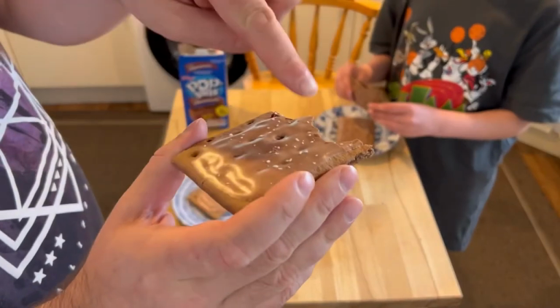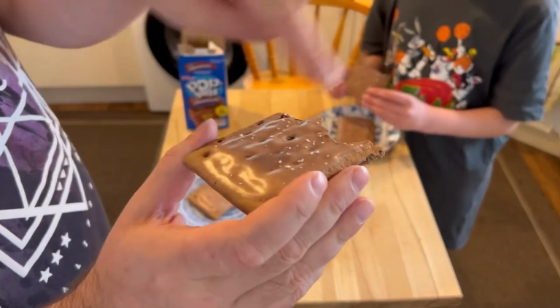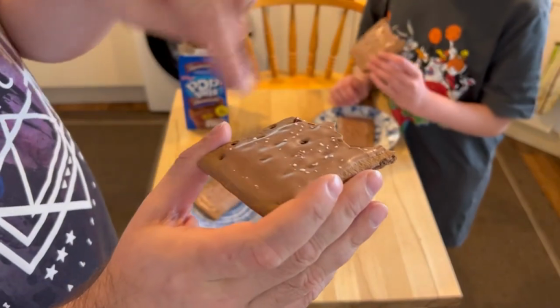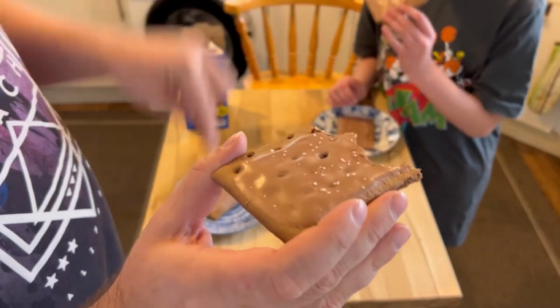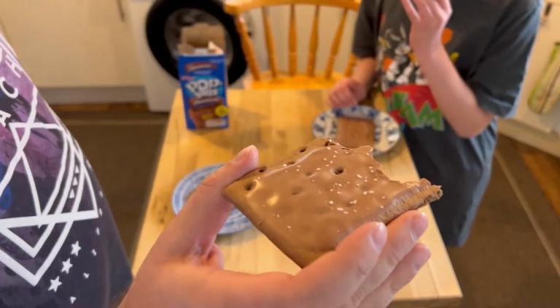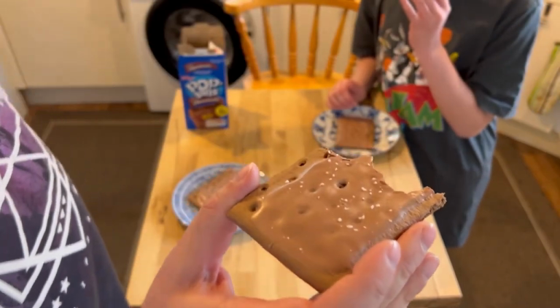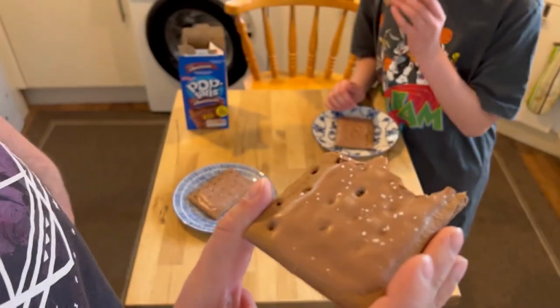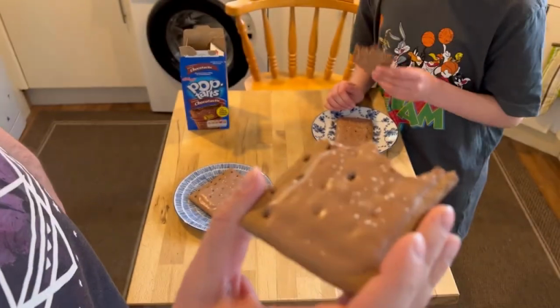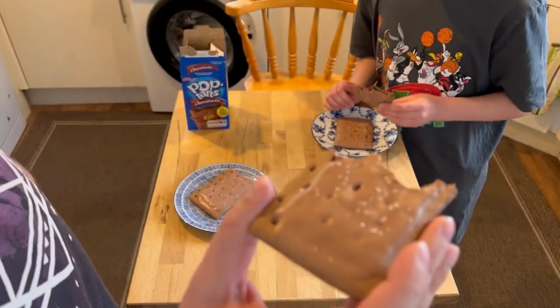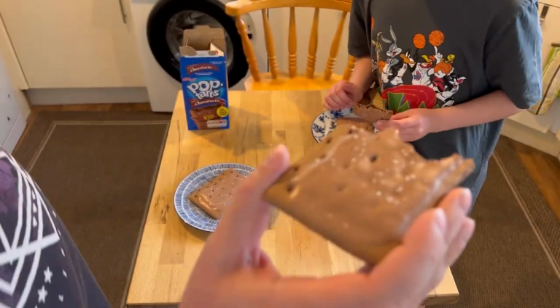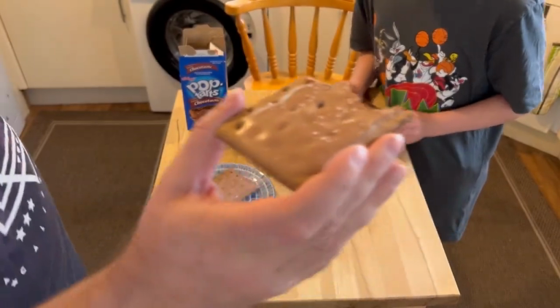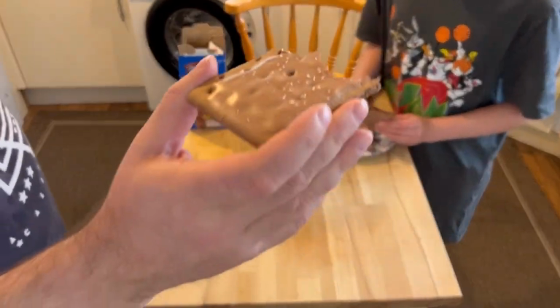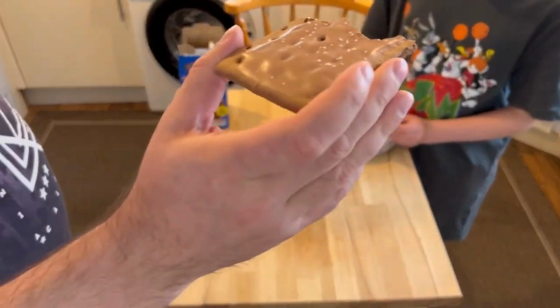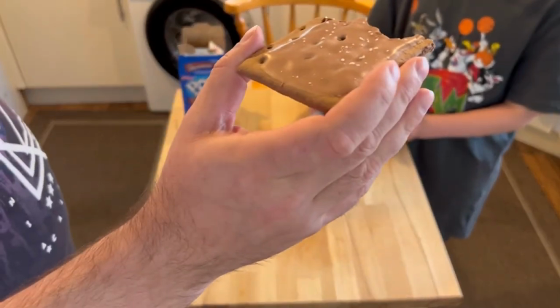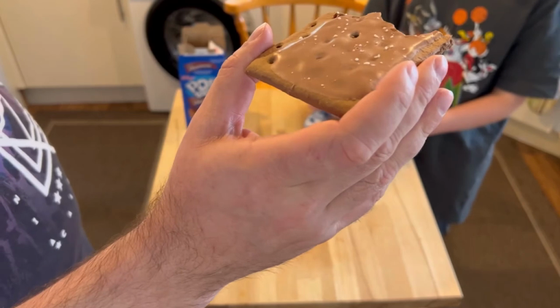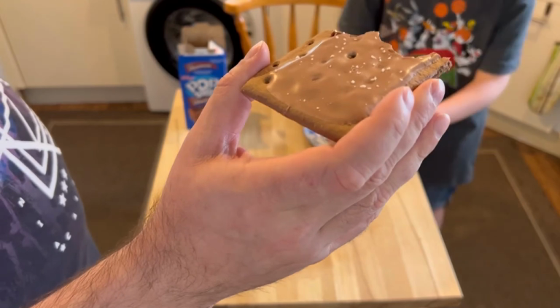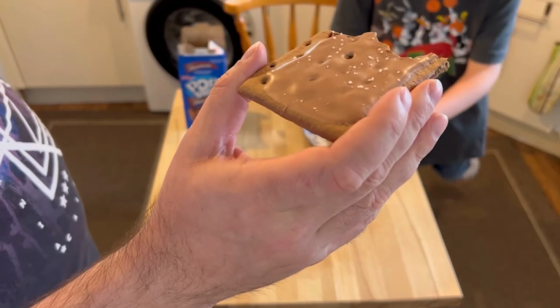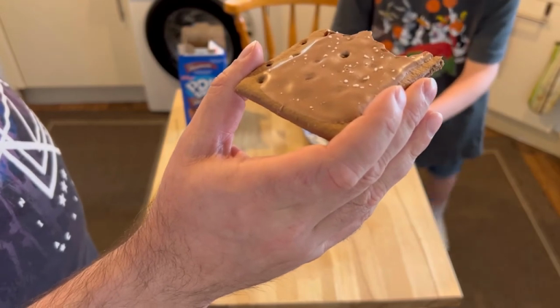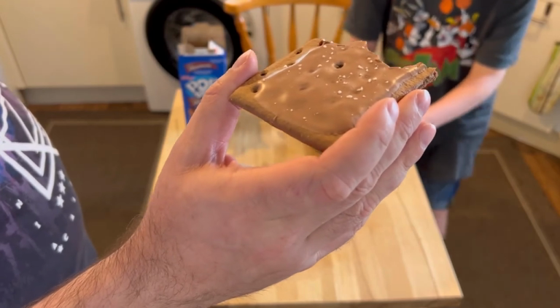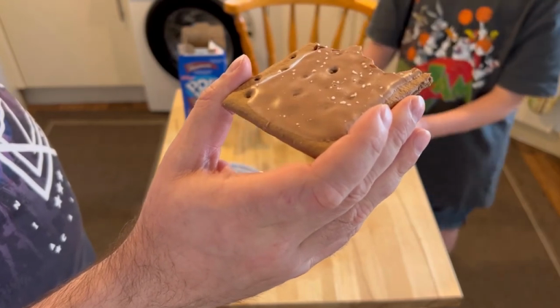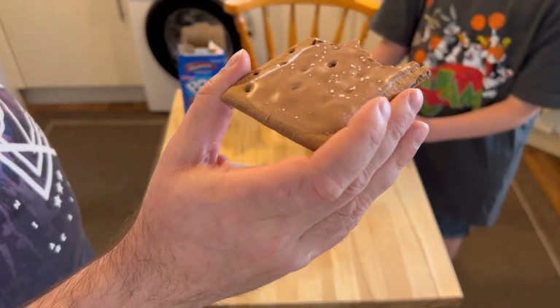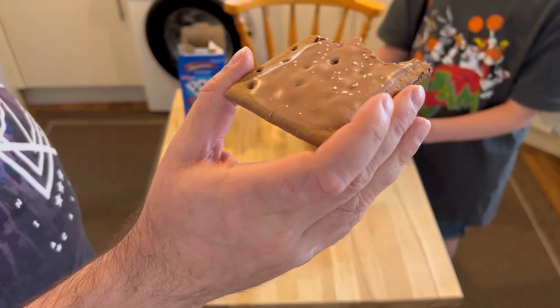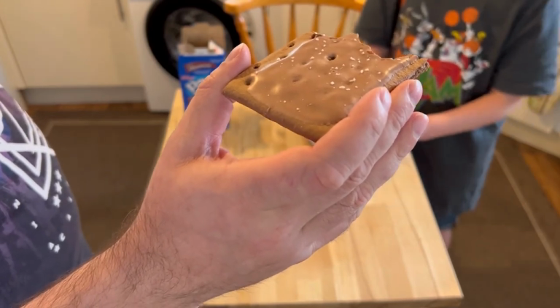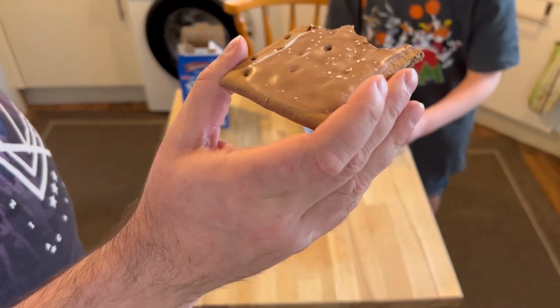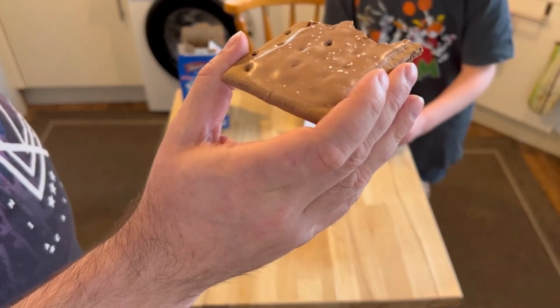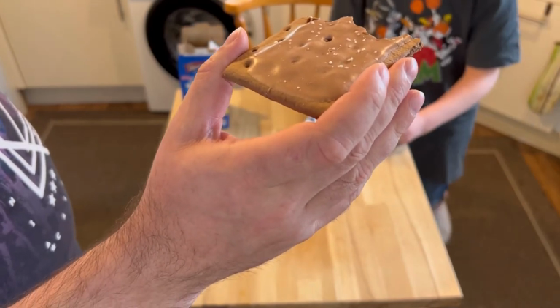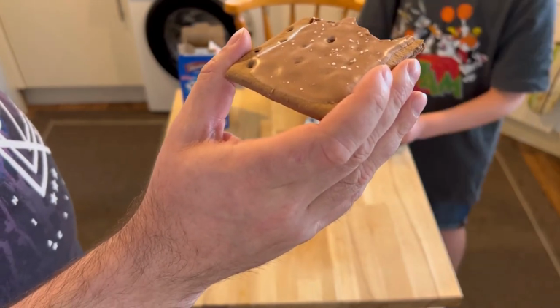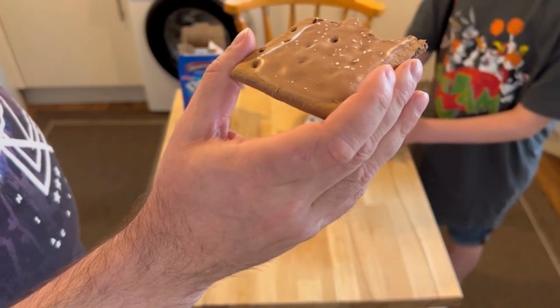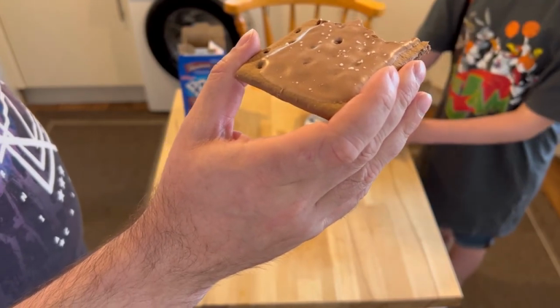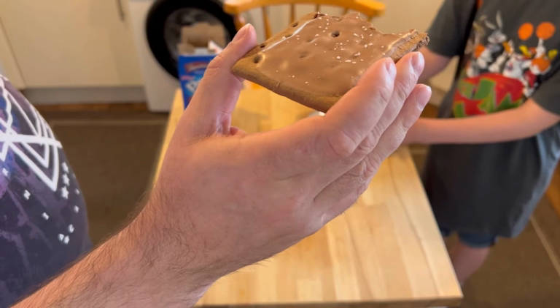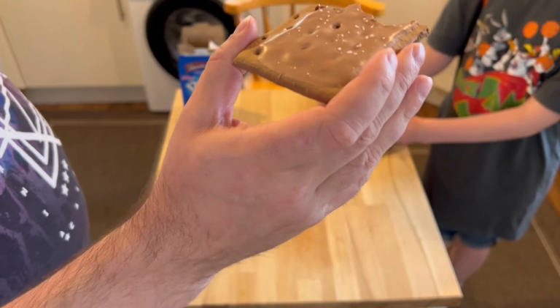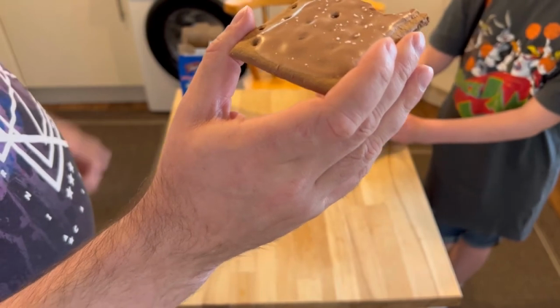Chocolate doesn't need sugar frosting on it — it definitely doesn't. It's too sweet, isn't it? I don't mind it. Of course you don't — you're a kid.